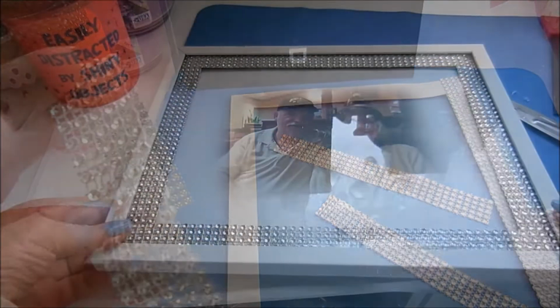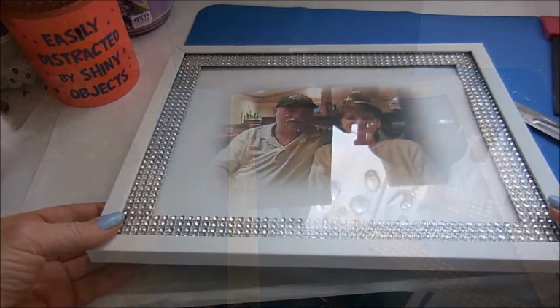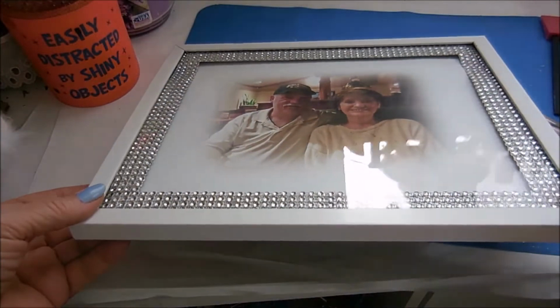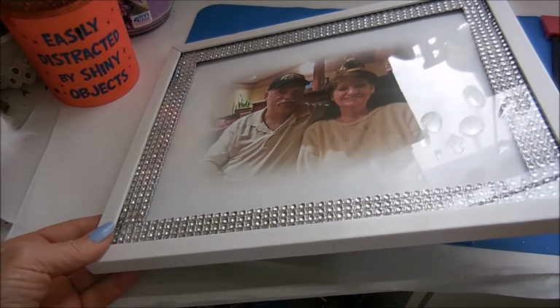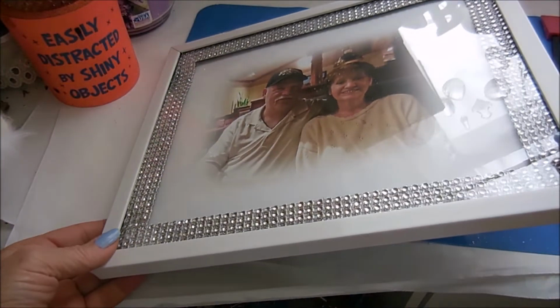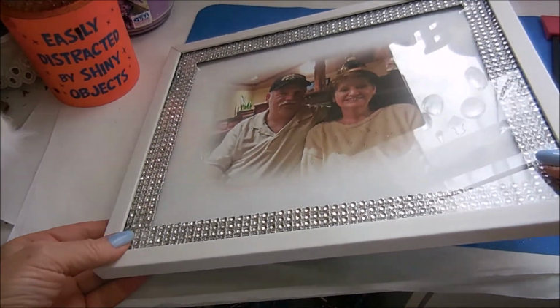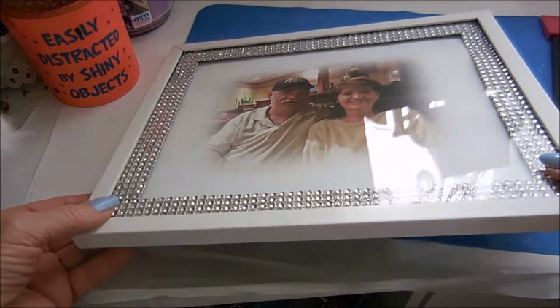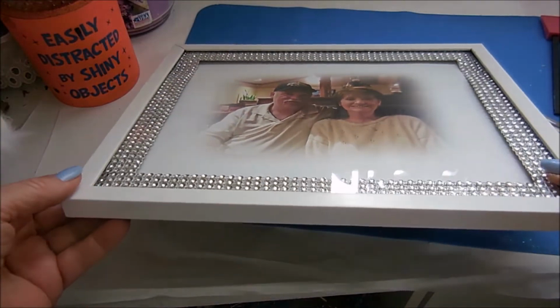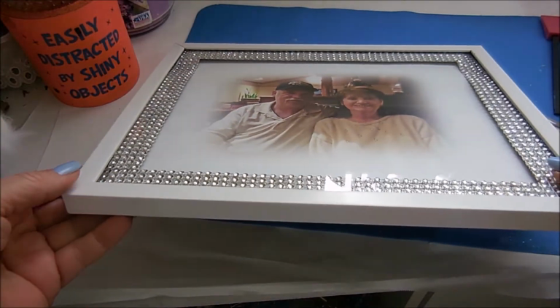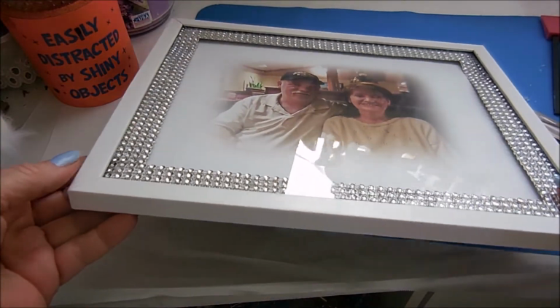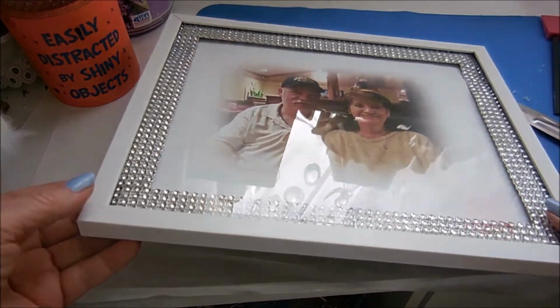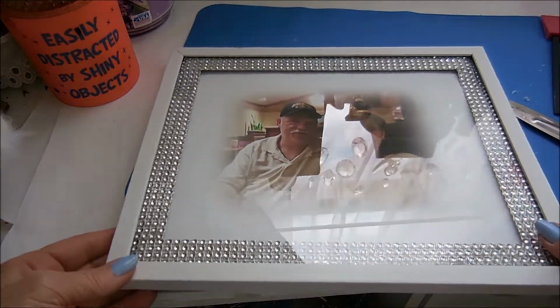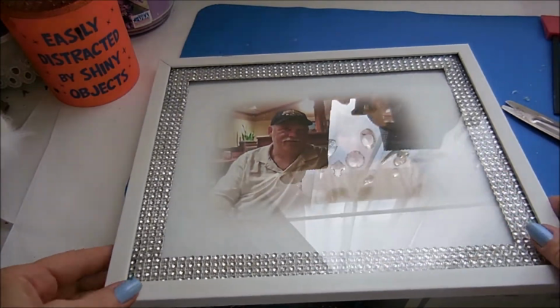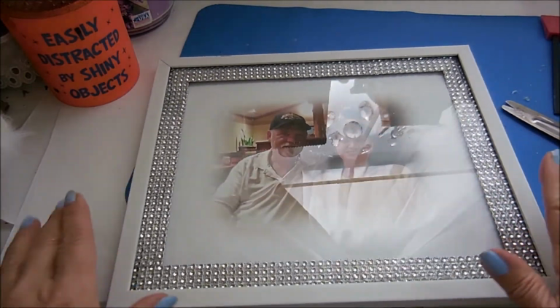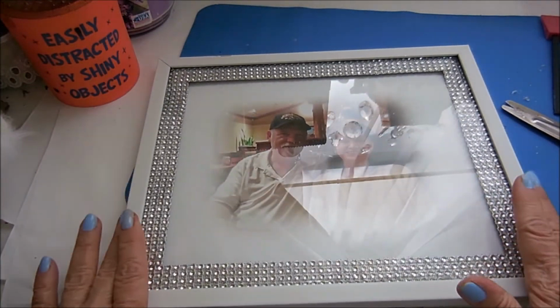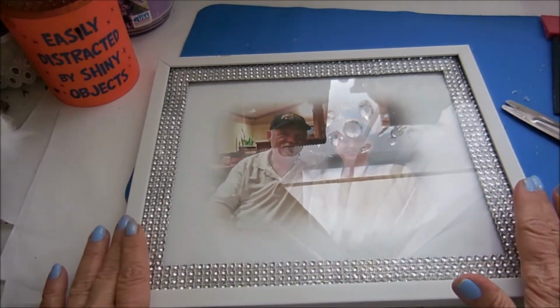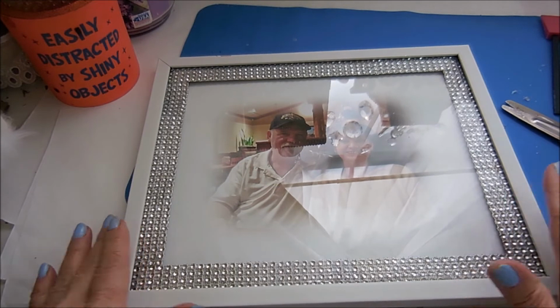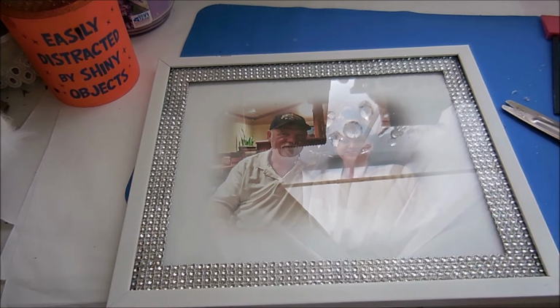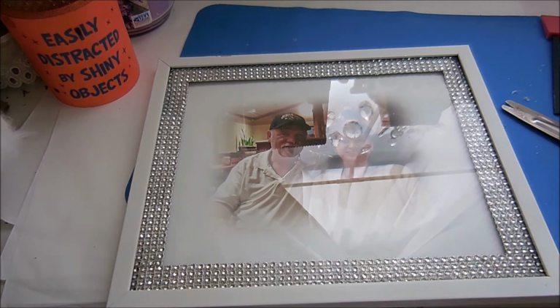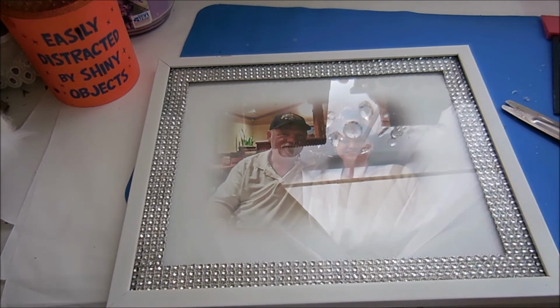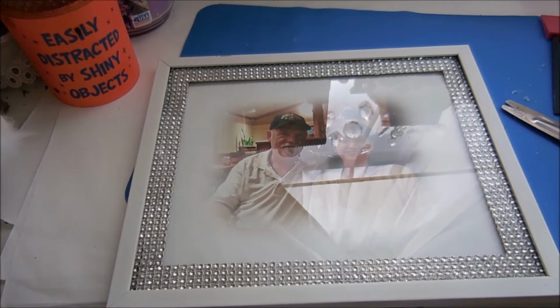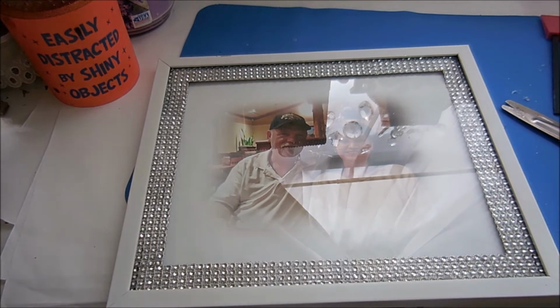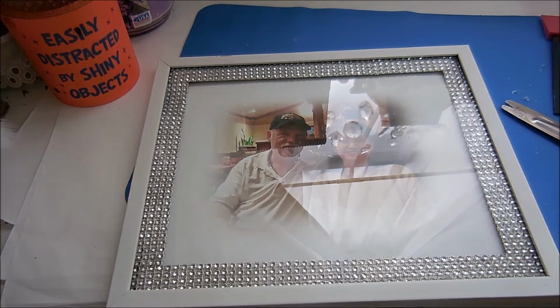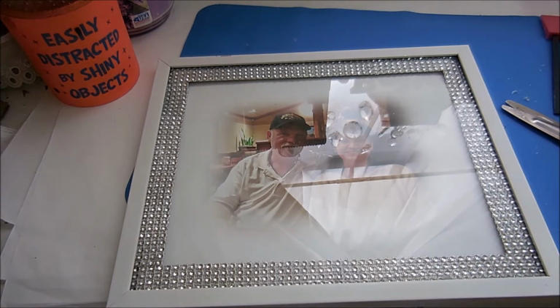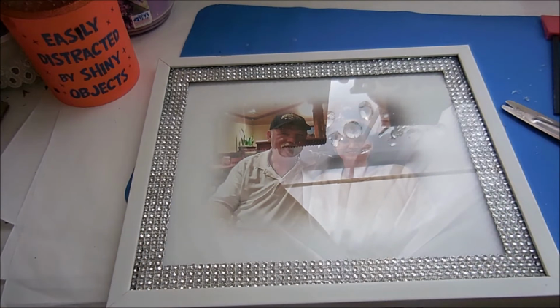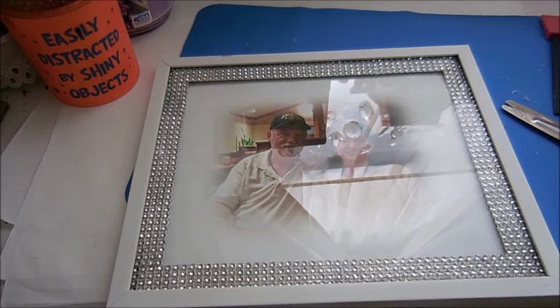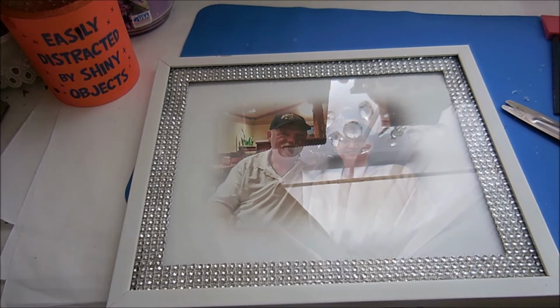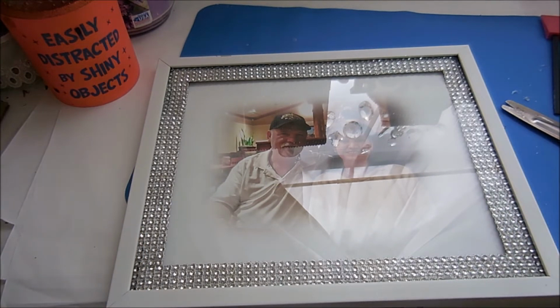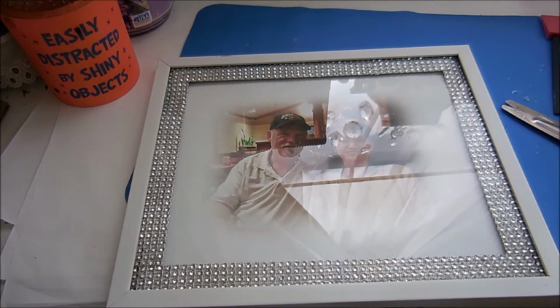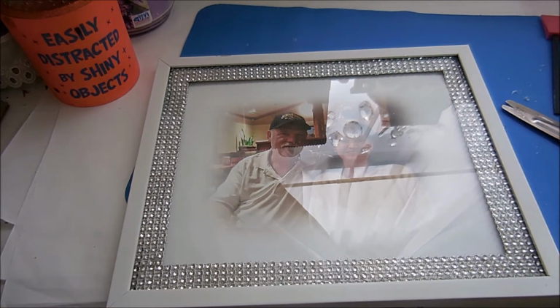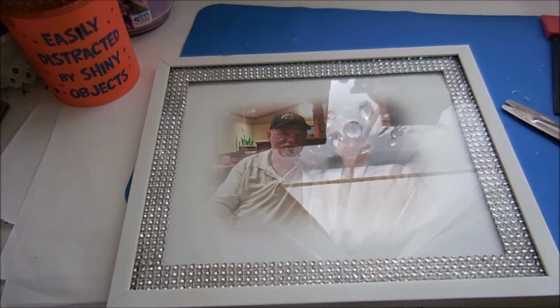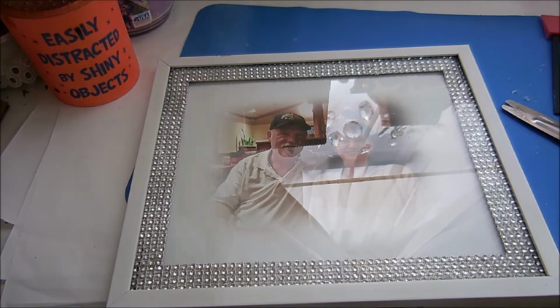I put it all together and put a picture in there. Now I'm going to start on the fur on the outside. I've had this fur for a while.